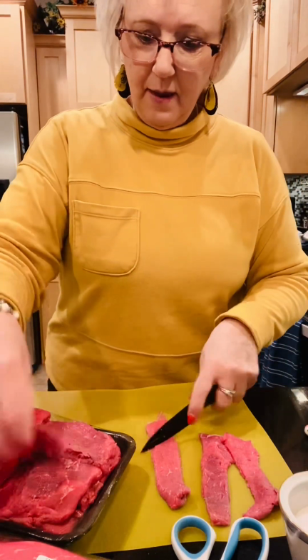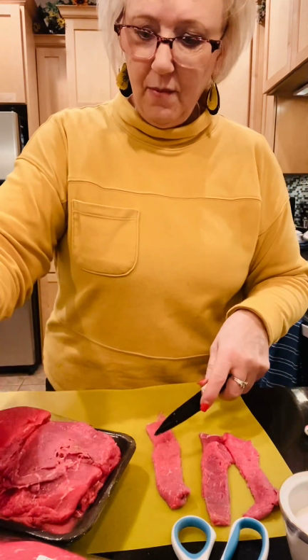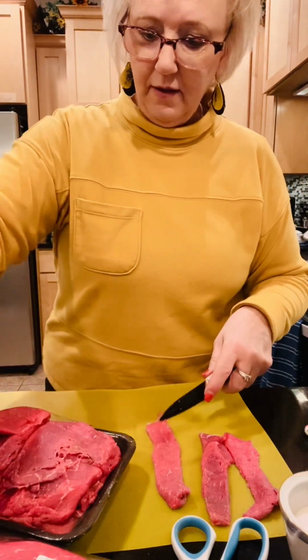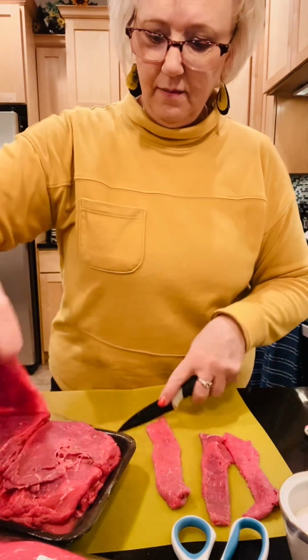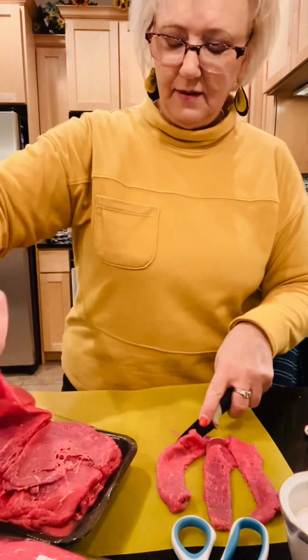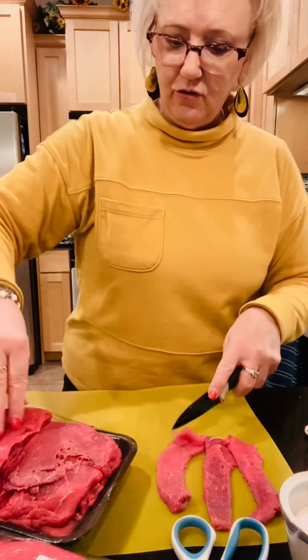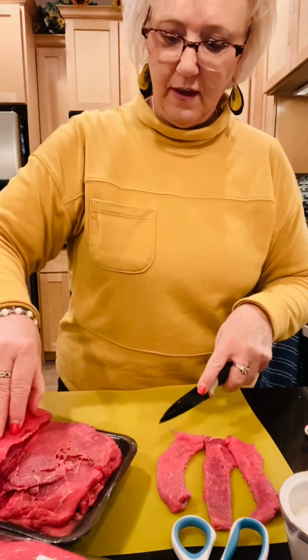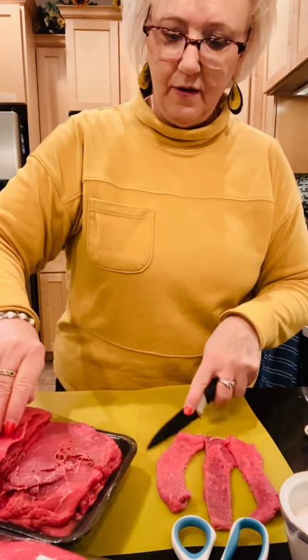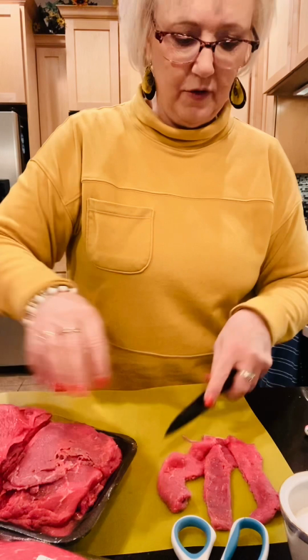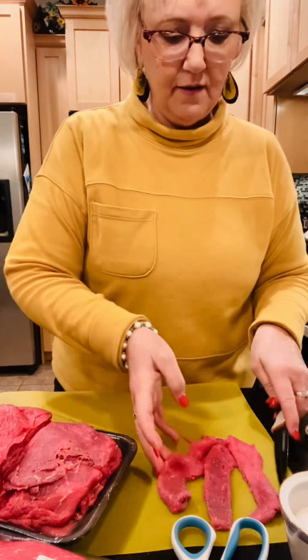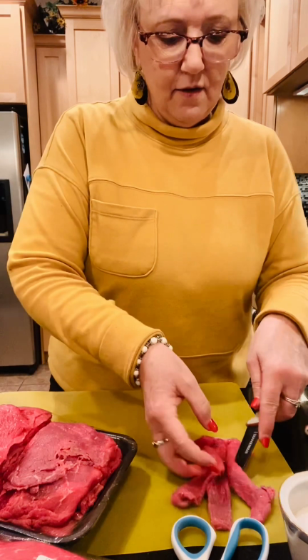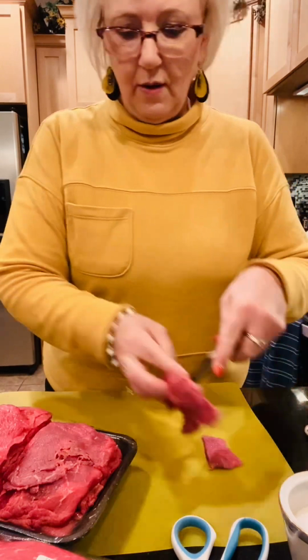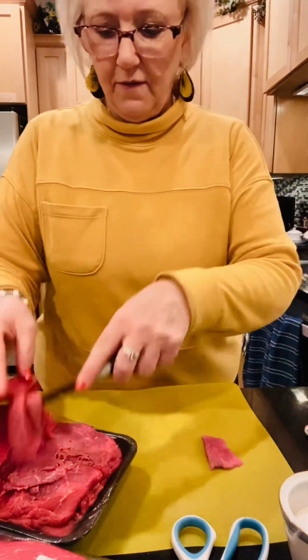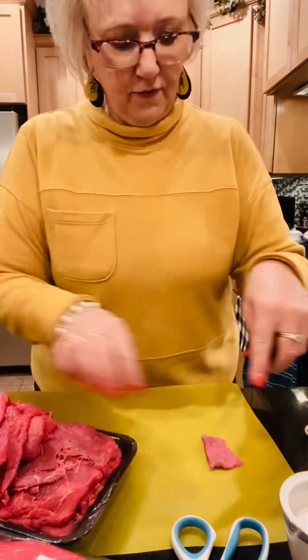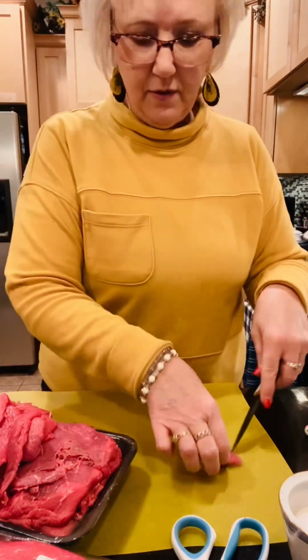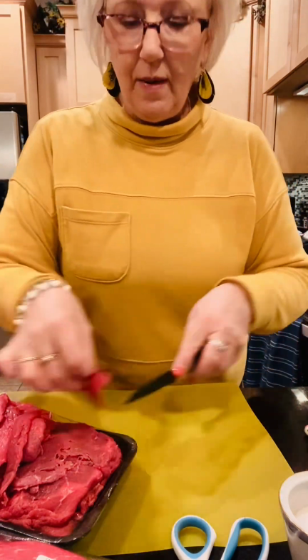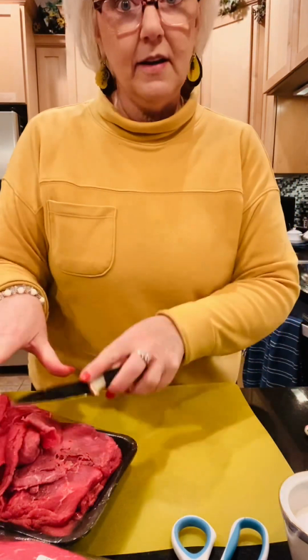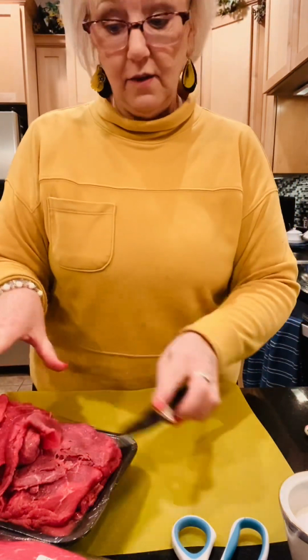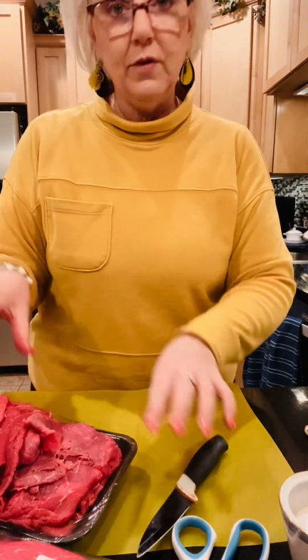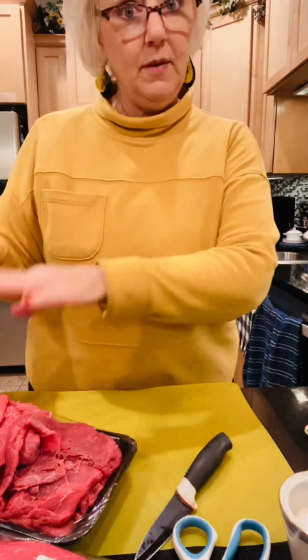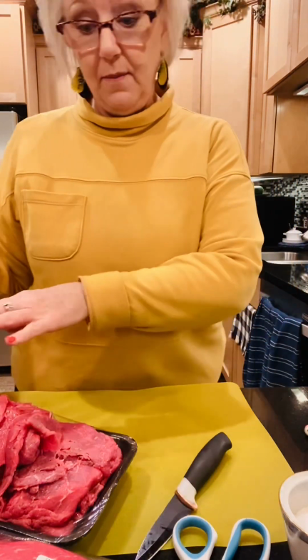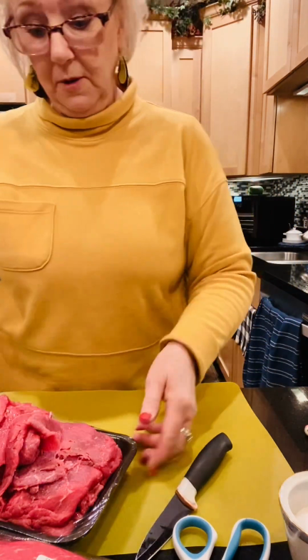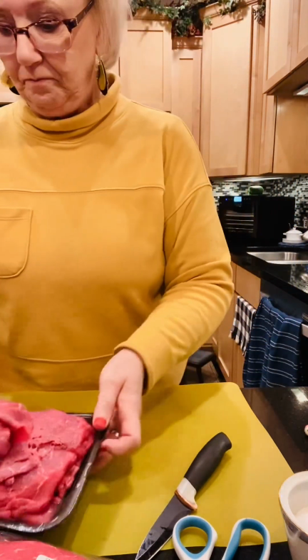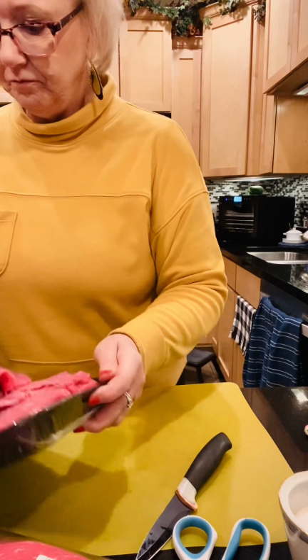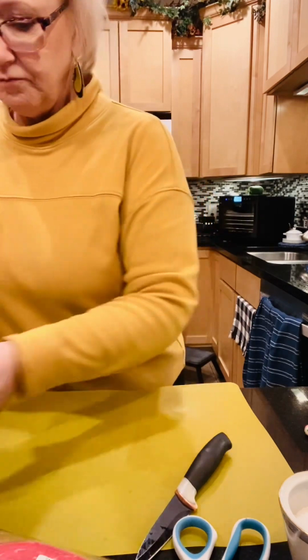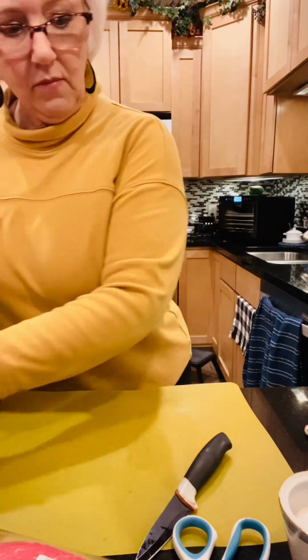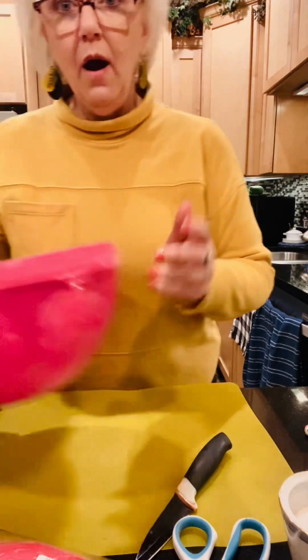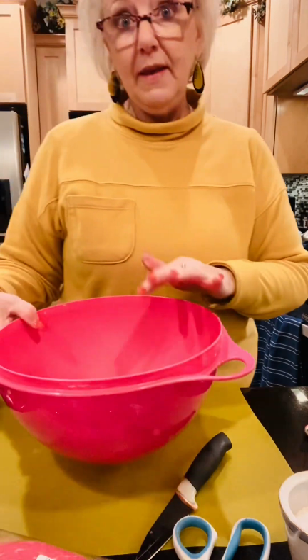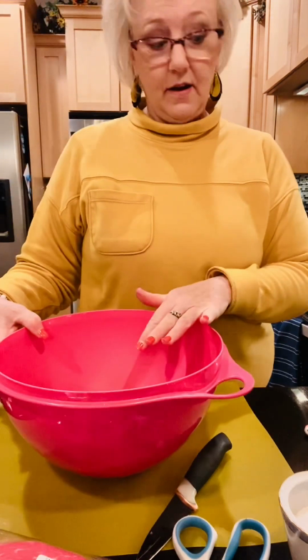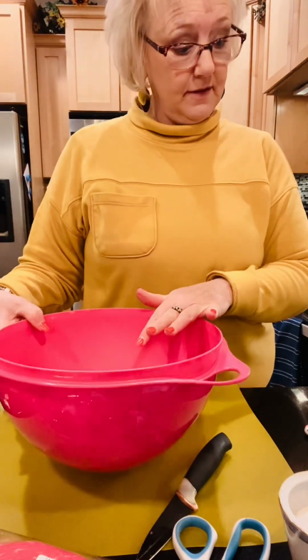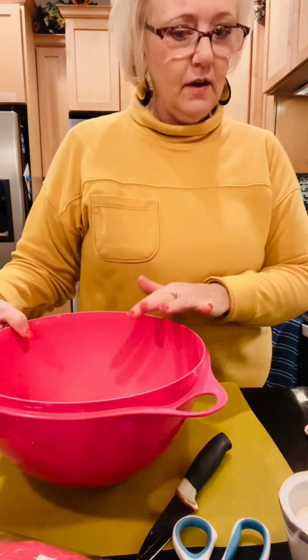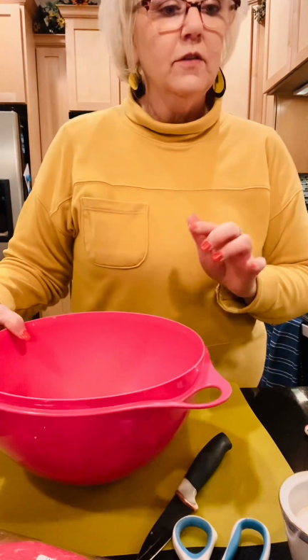I'll put them all in my dish so they can marinate overnight. I'm going to fast forward and go back and slice all of those and put them into my bowl. Now I'm going to make the sauce.